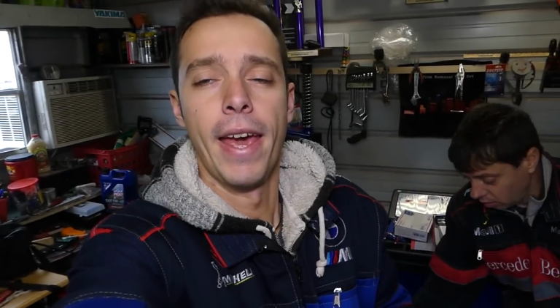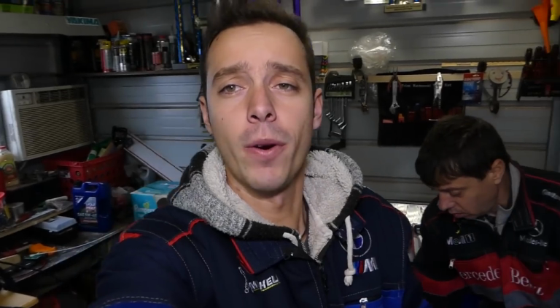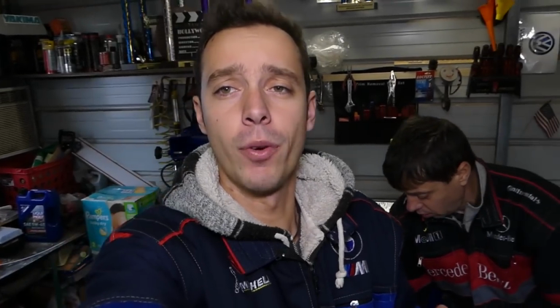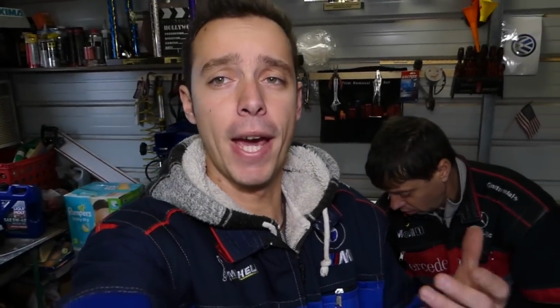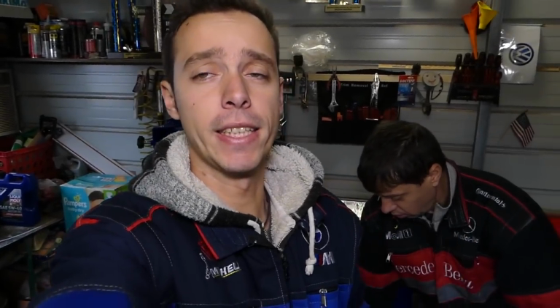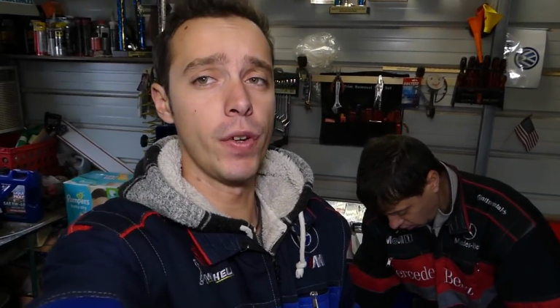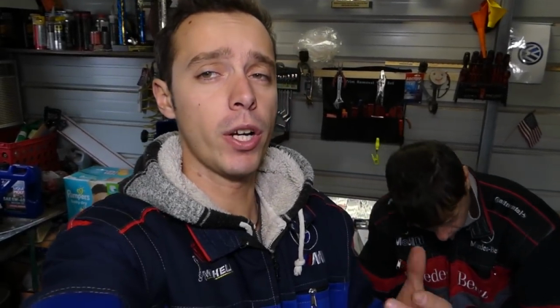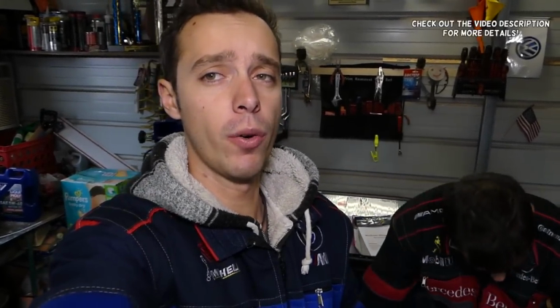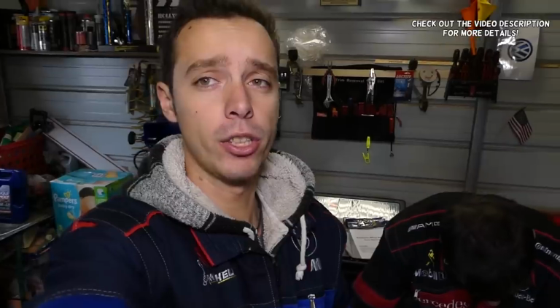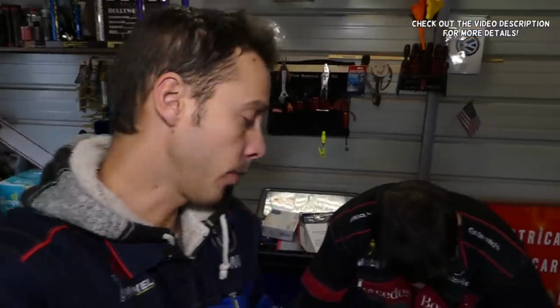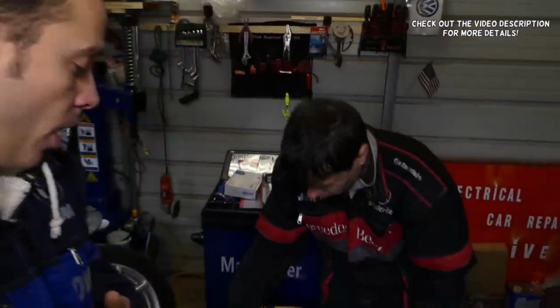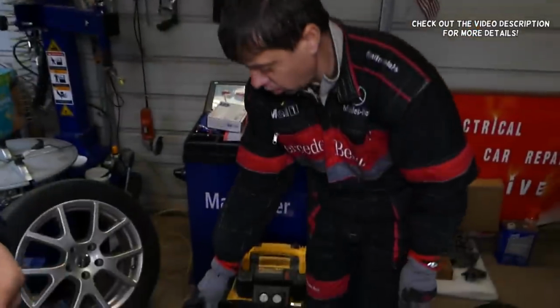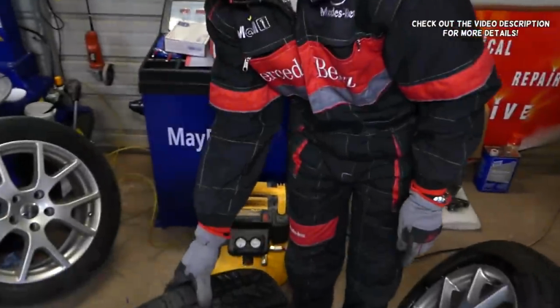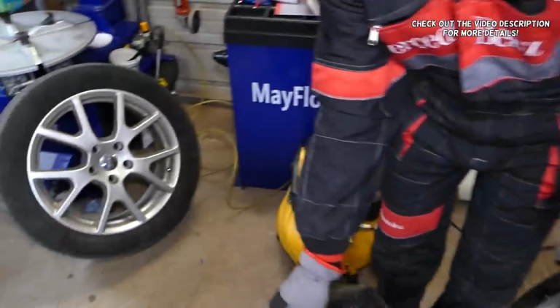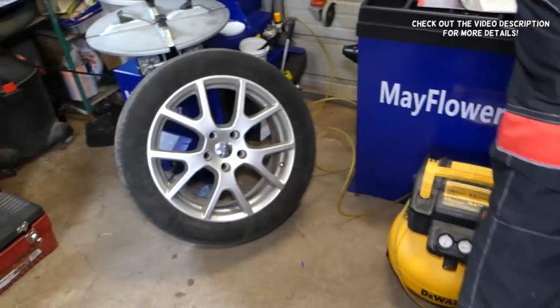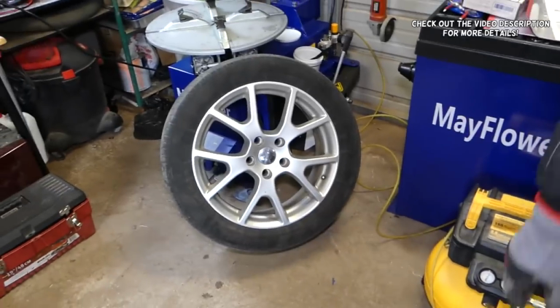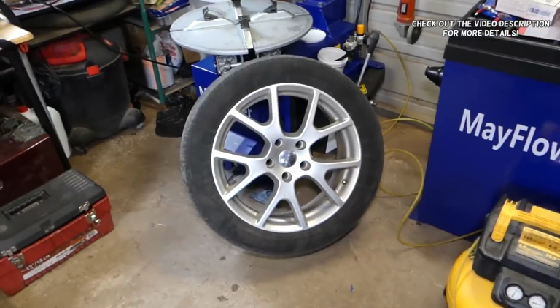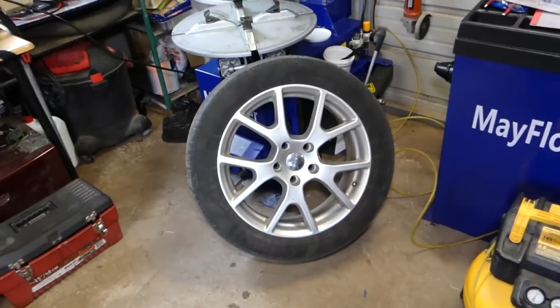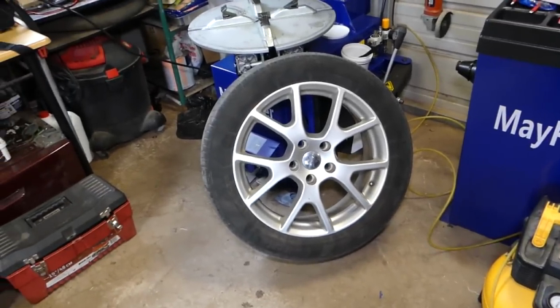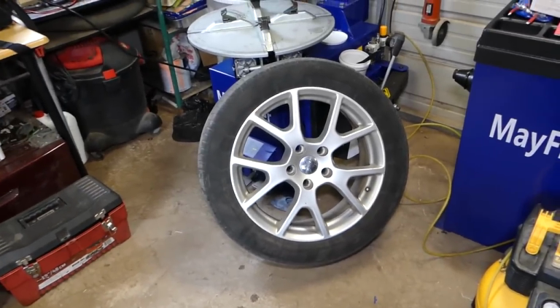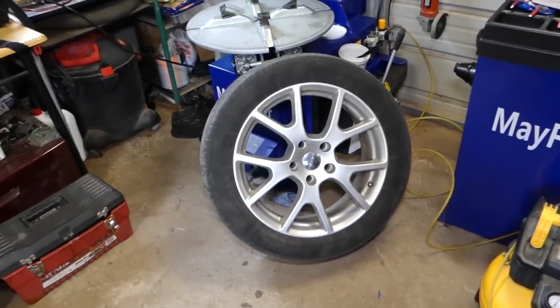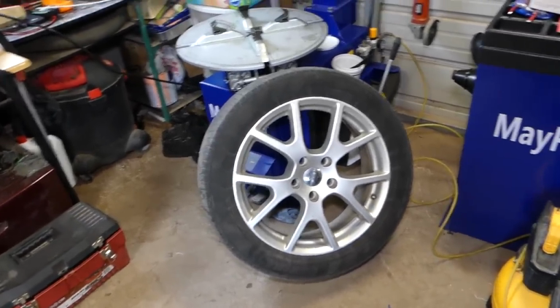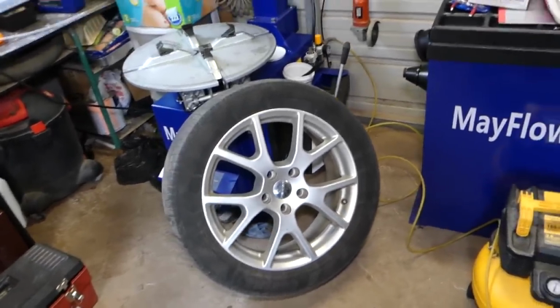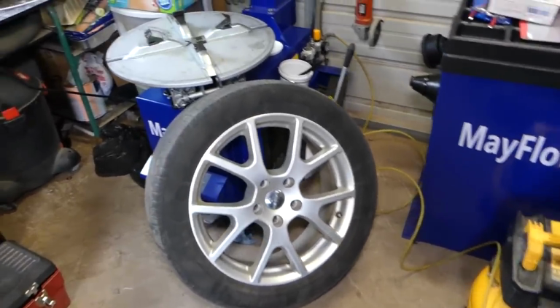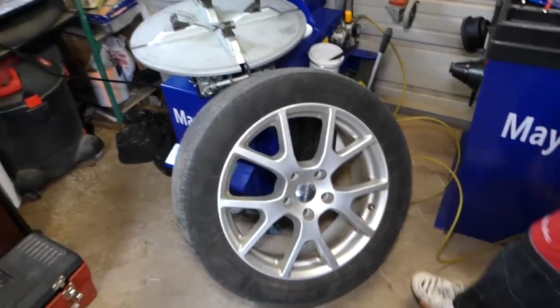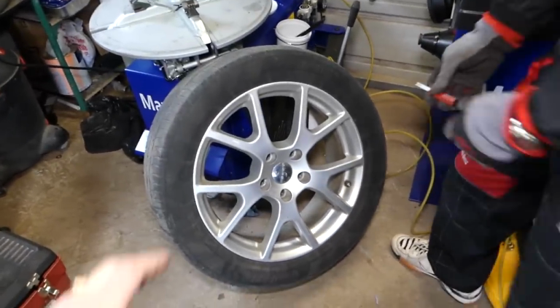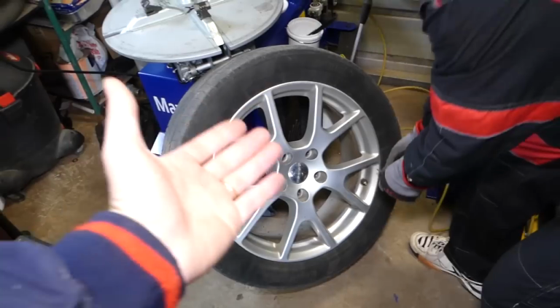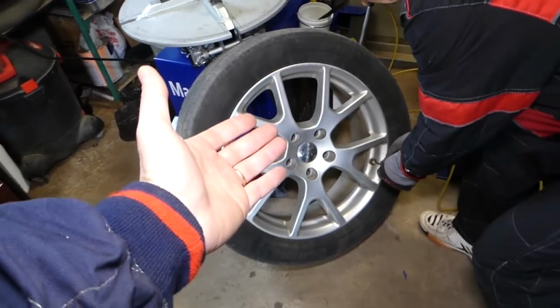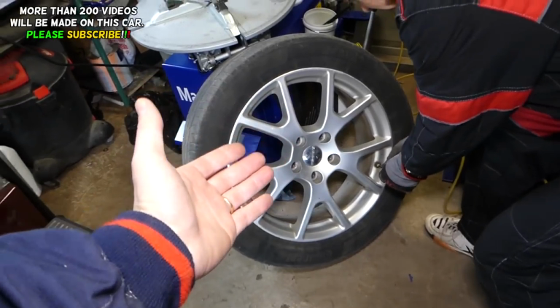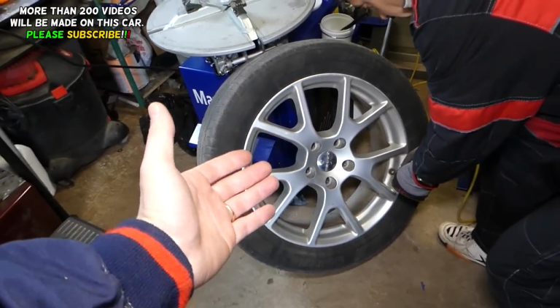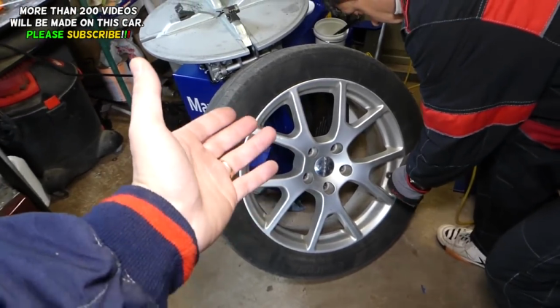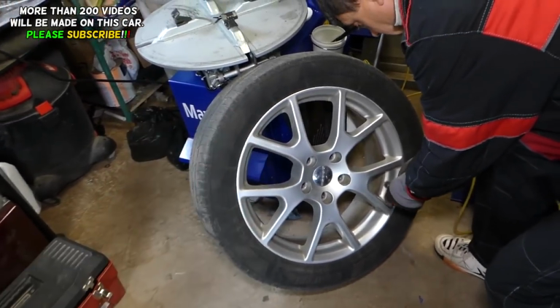Hey guys, welcome back to Repair Guys. In today's video we're going to show you how to replace a tire with a TPMS sensor — what you need to know so you don't damage any TPMS sensors. Those things can be expensive, they're like a hundred dollars a piece, so we don't want to mess one up.